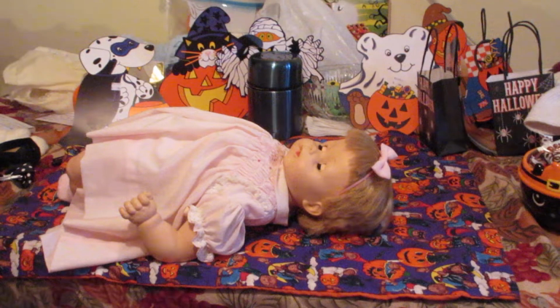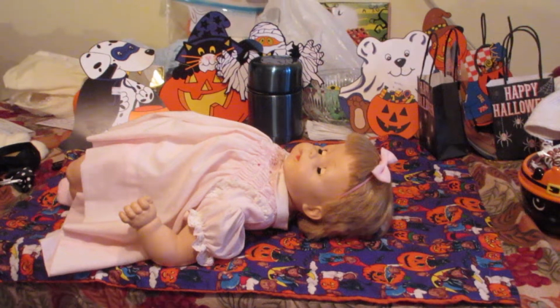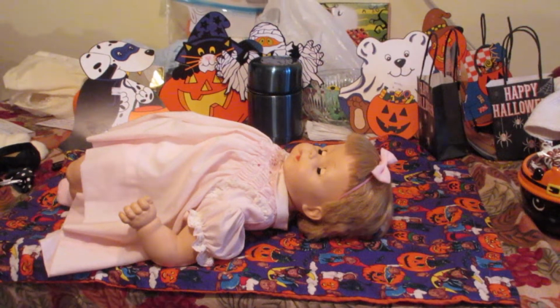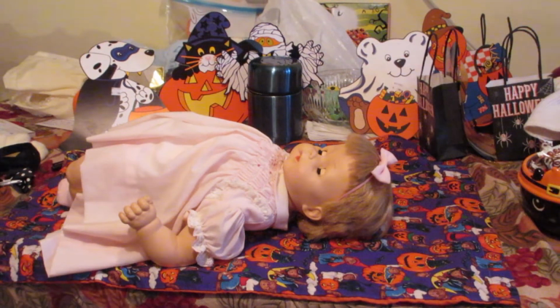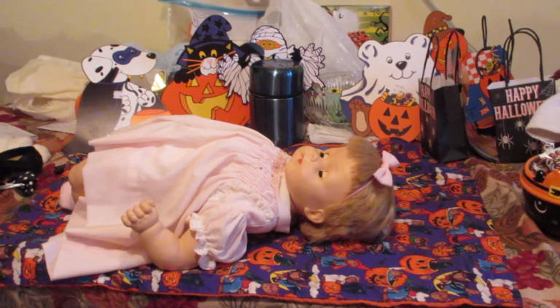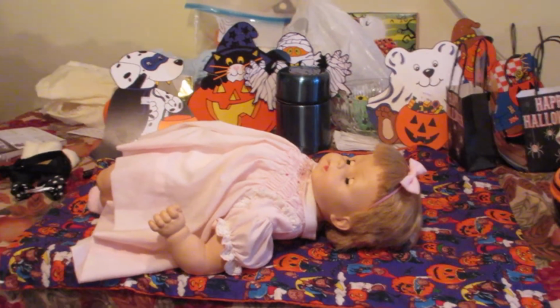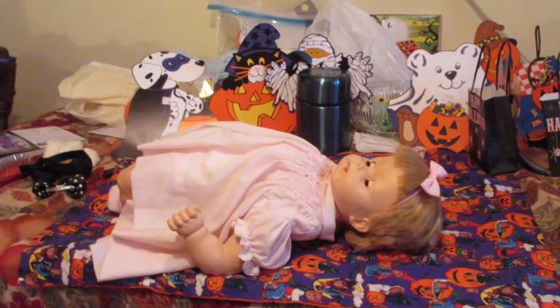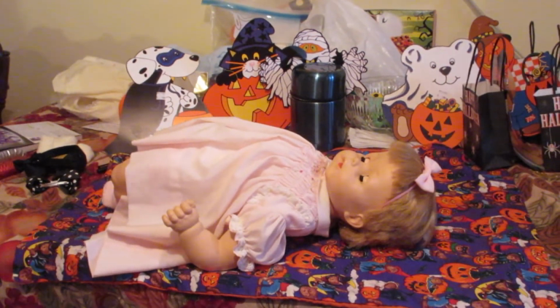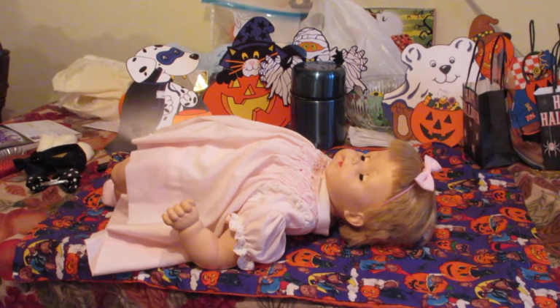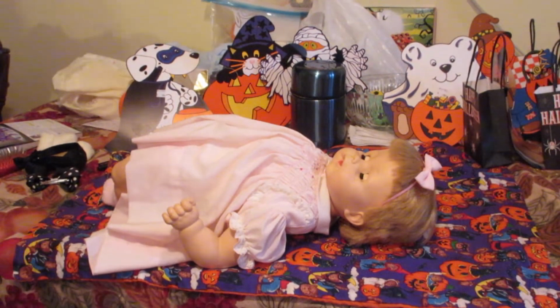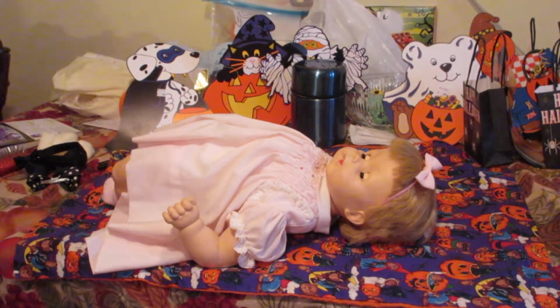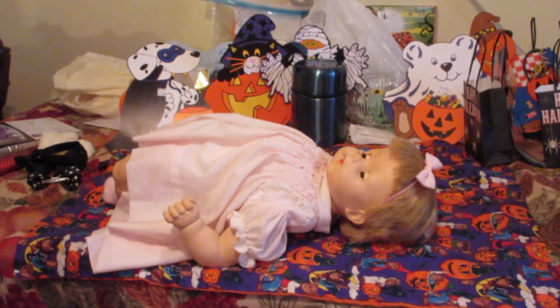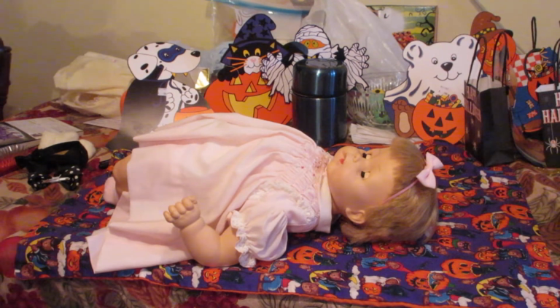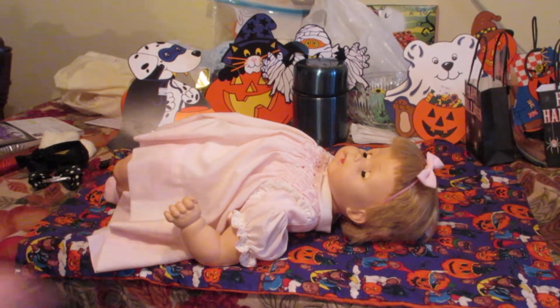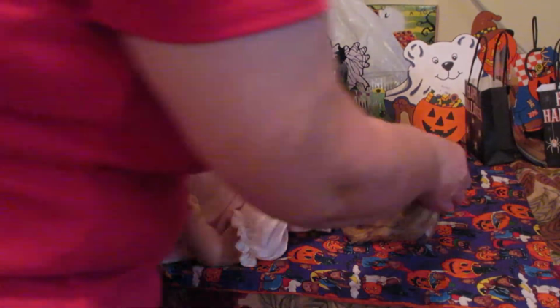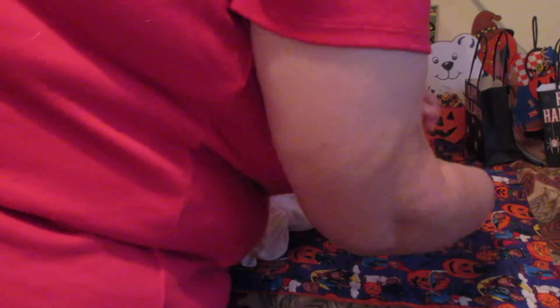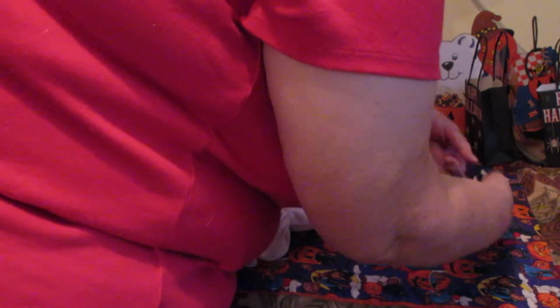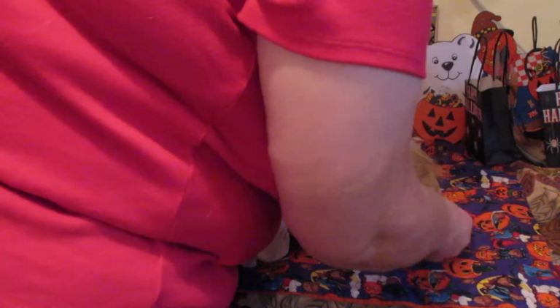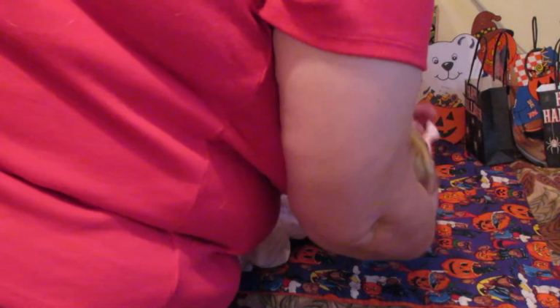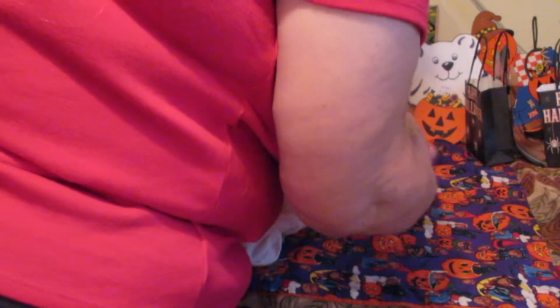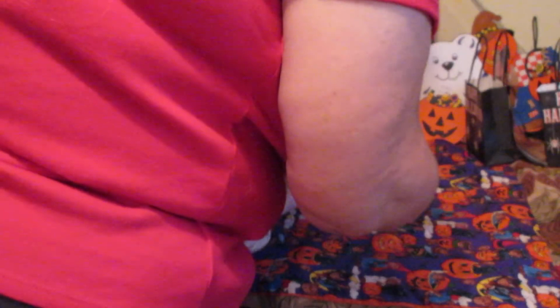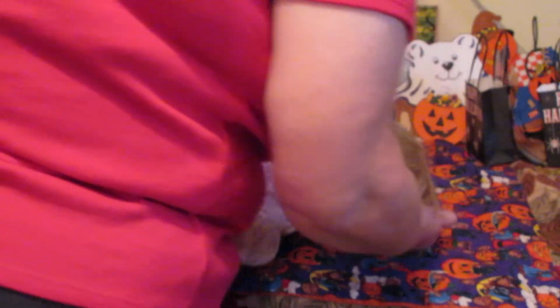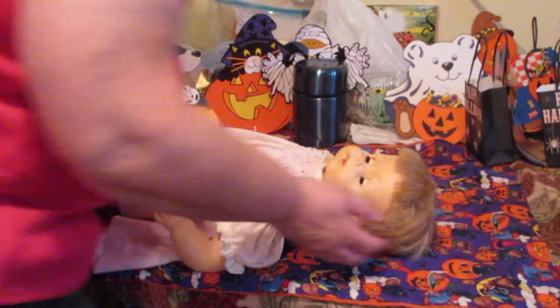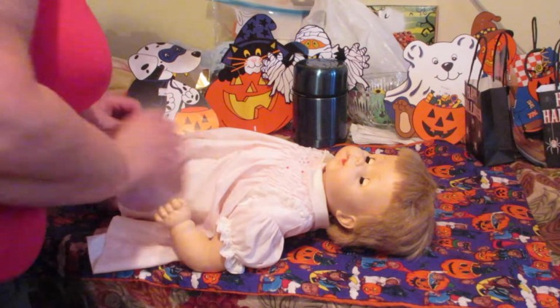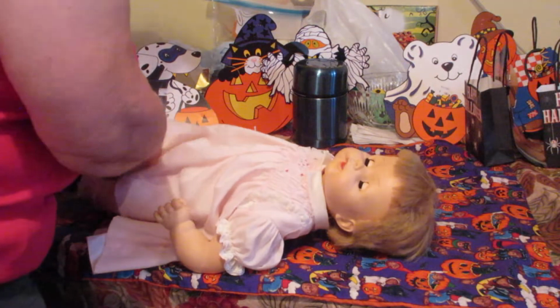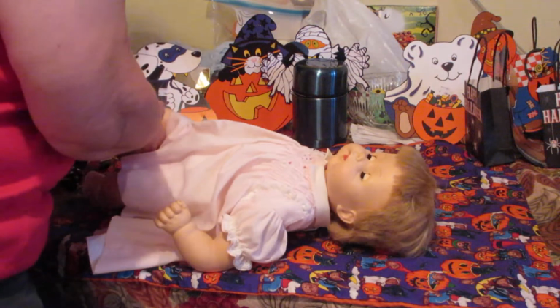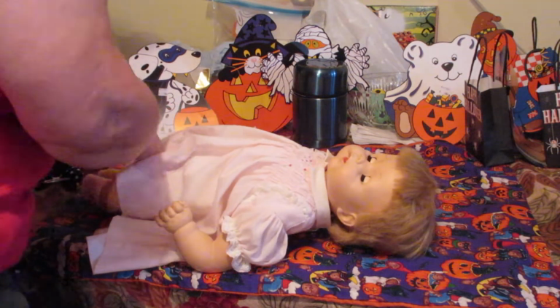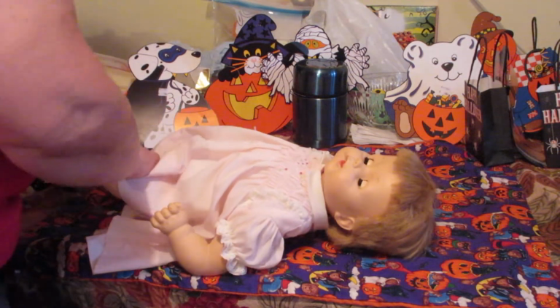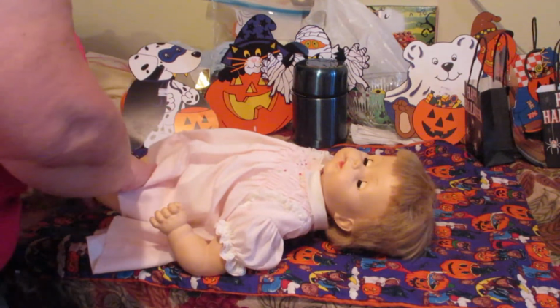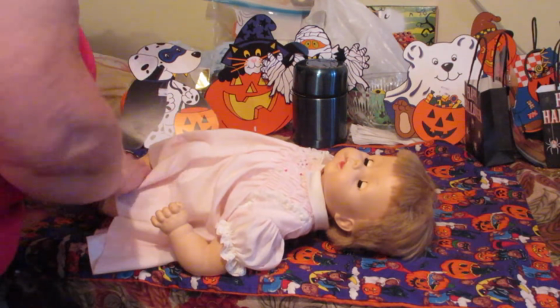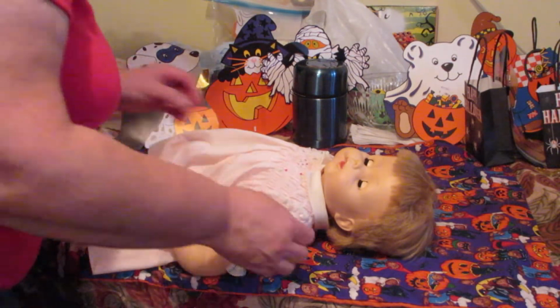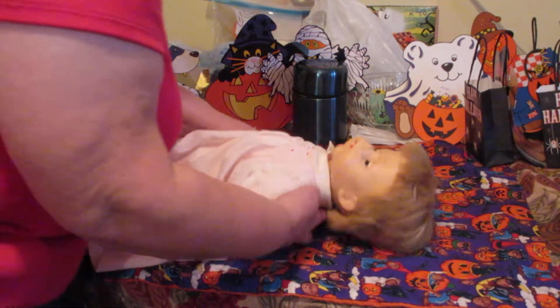Hello and welcome back to Tammy's Dolls. This is part two of let's get these dolls dressed here for Halloween — let them show their Halloween spirit. I take off these little dresses off of them.